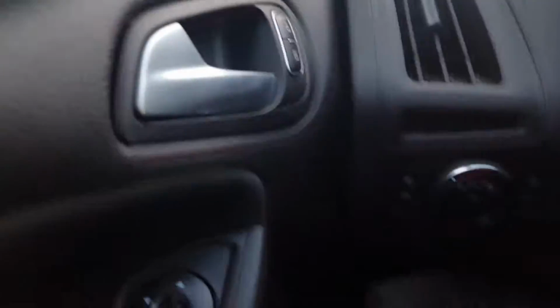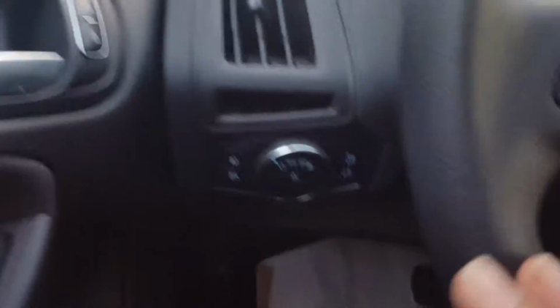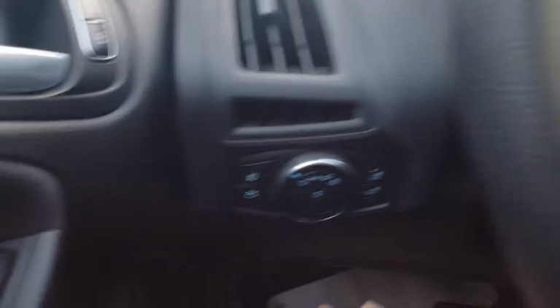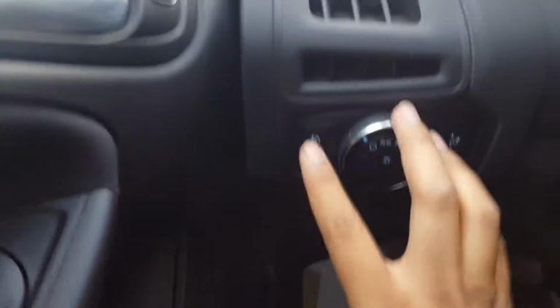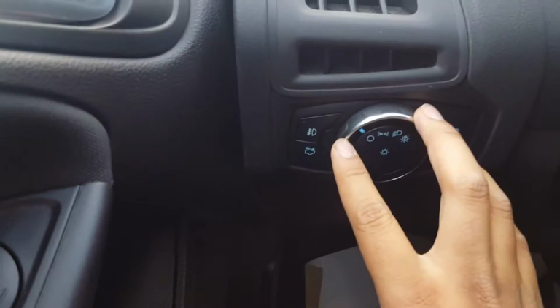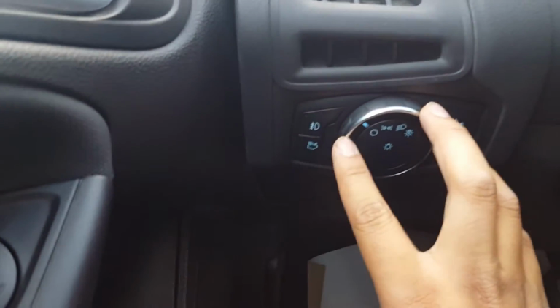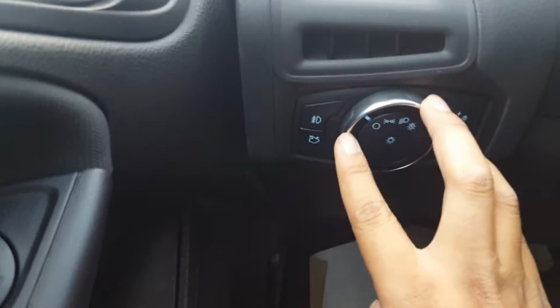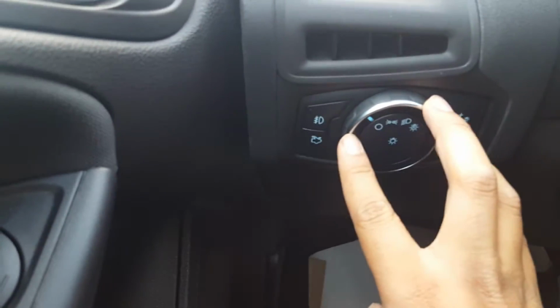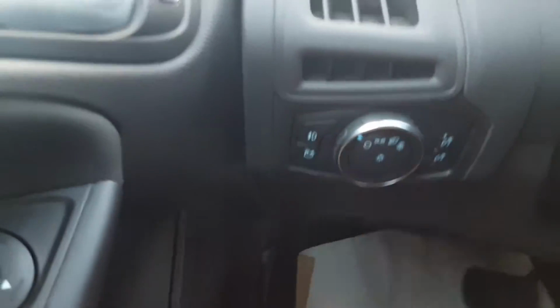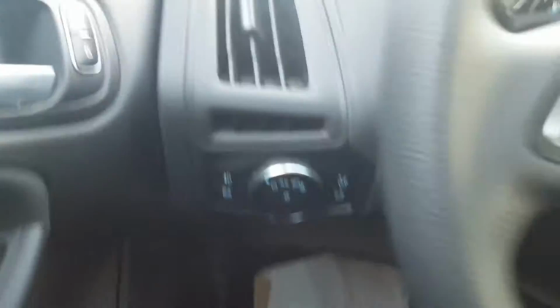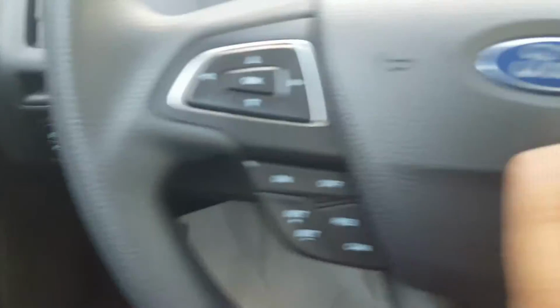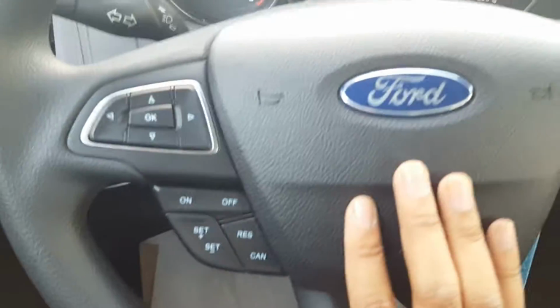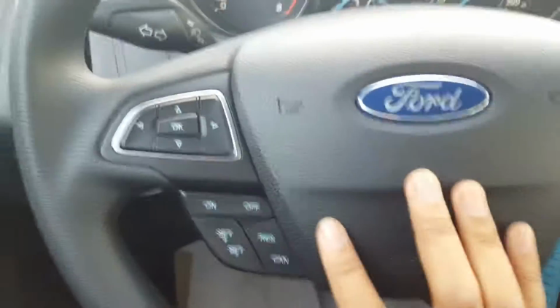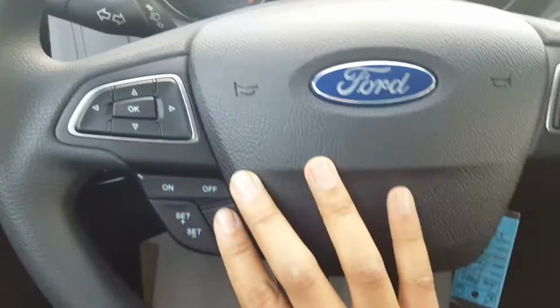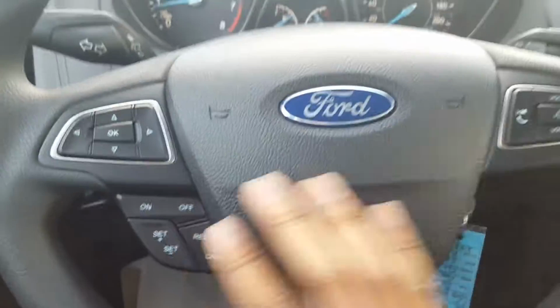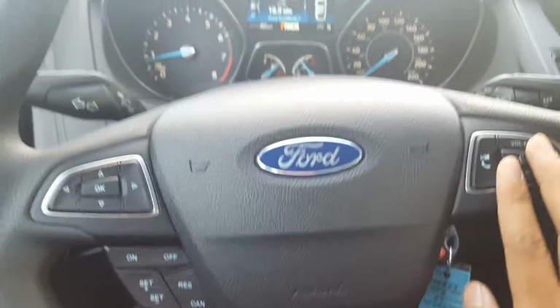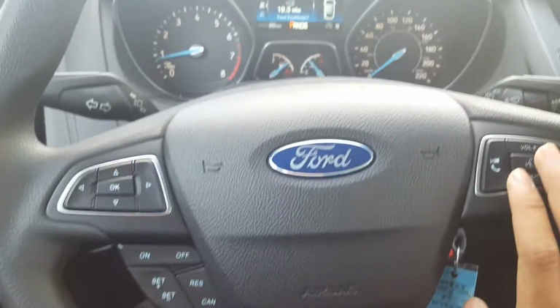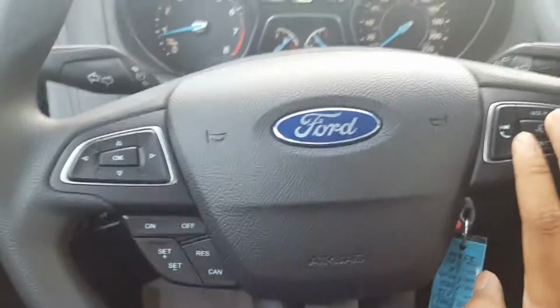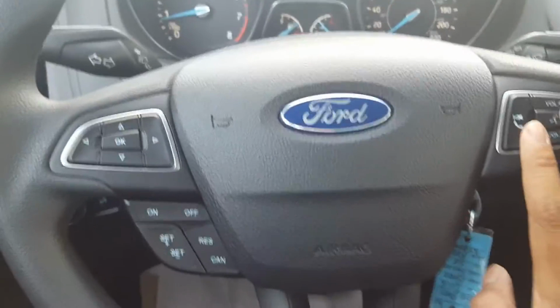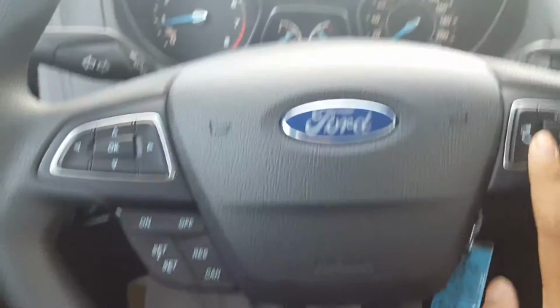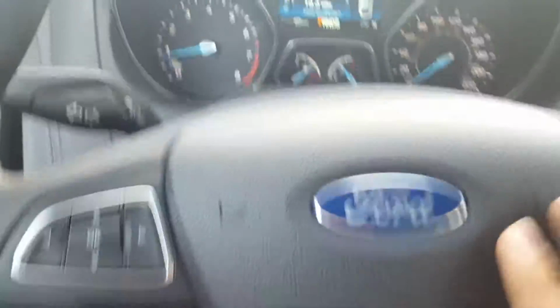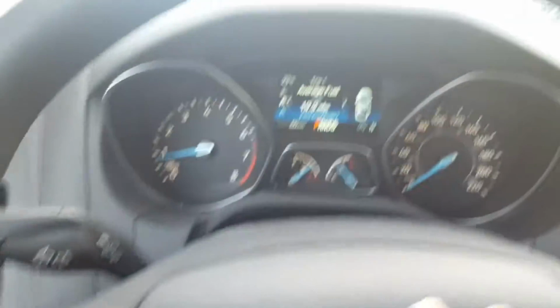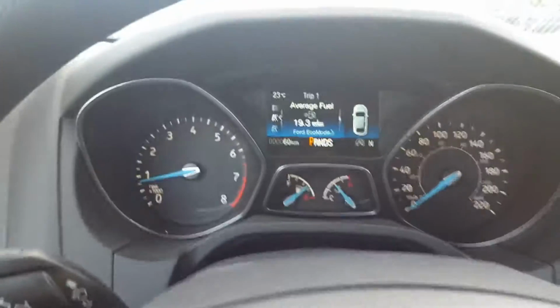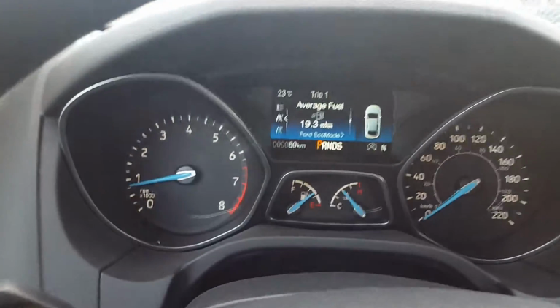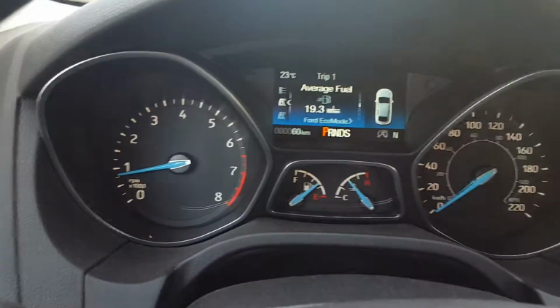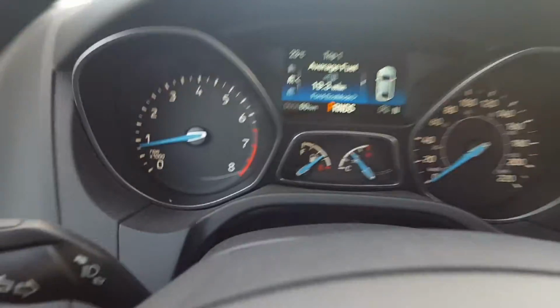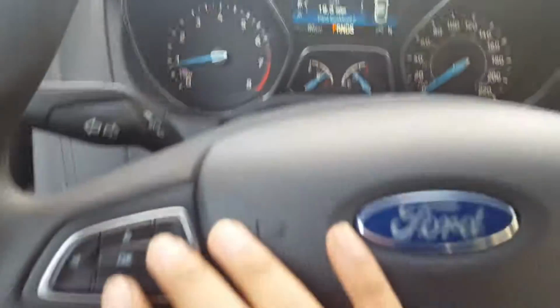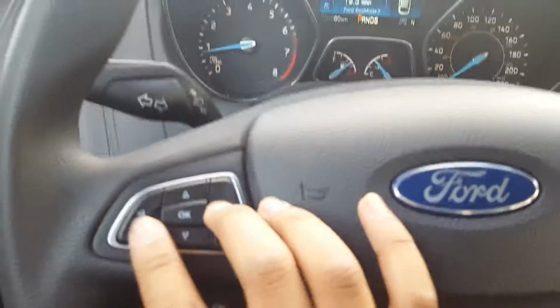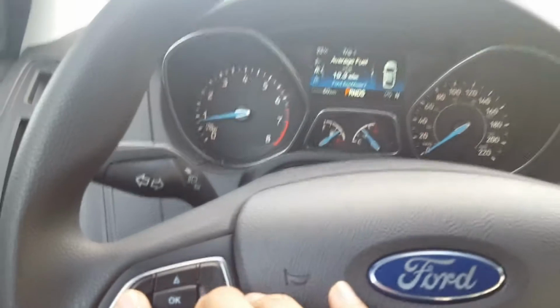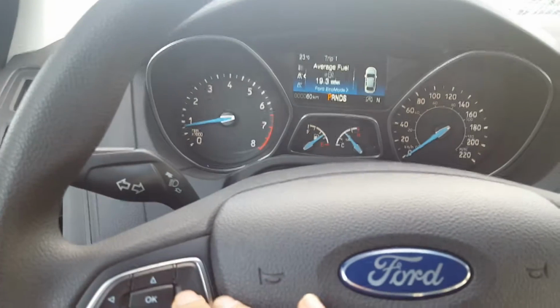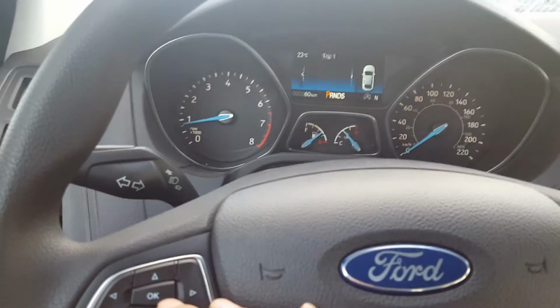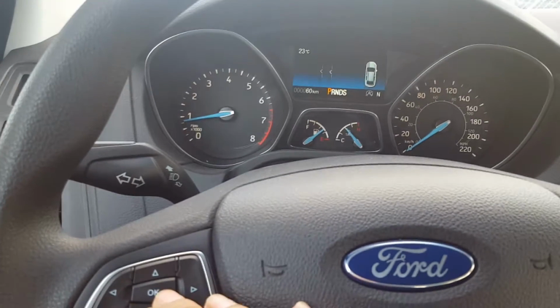On the left side of the steering wheel you have your light settings. On your steering wheel you have your cruise control and your sync voice activated system. You also have an LCD screen right in front of you that you can control at your fingertips.